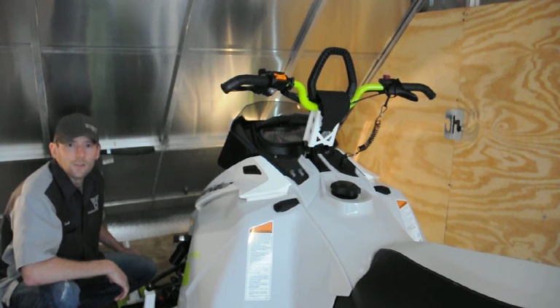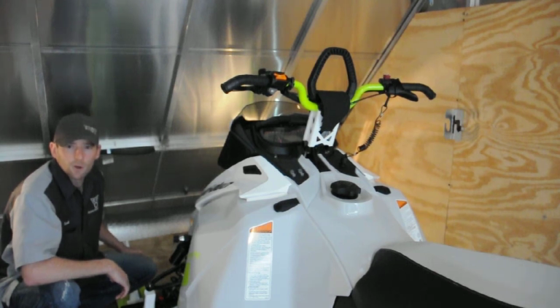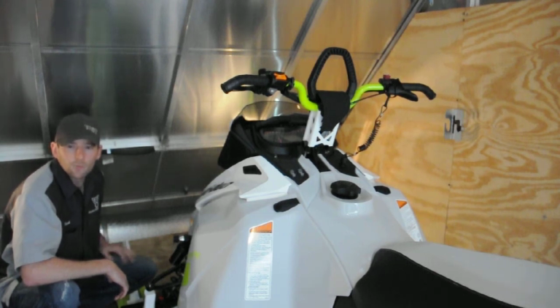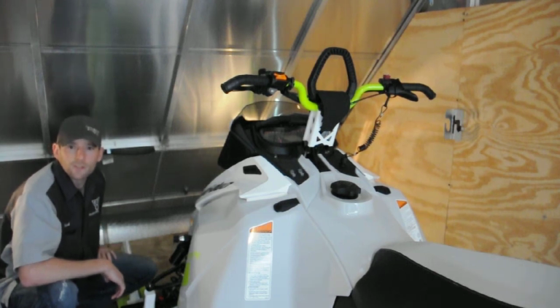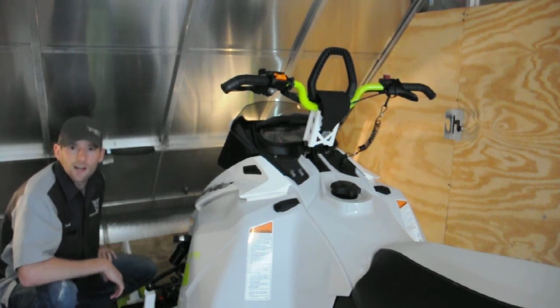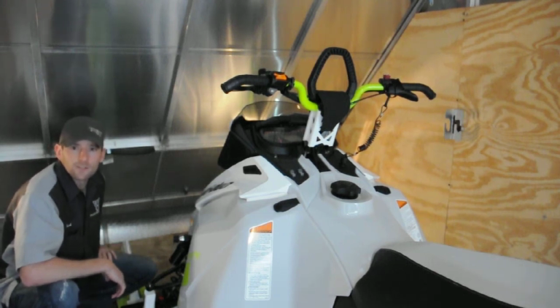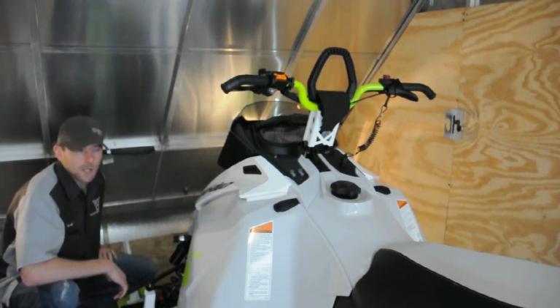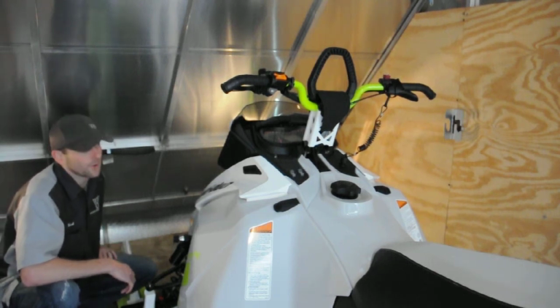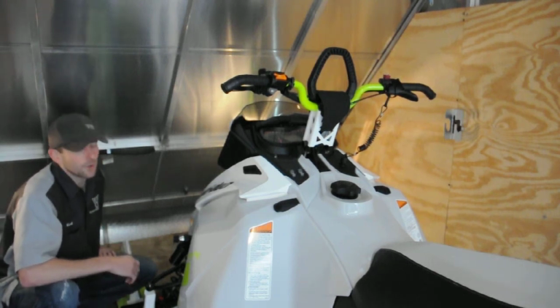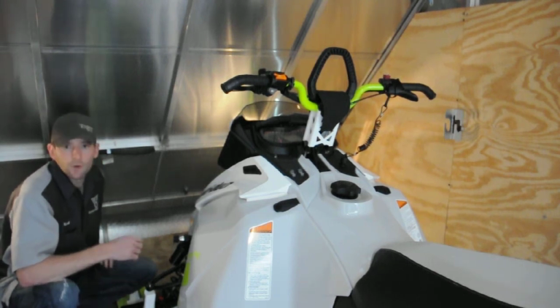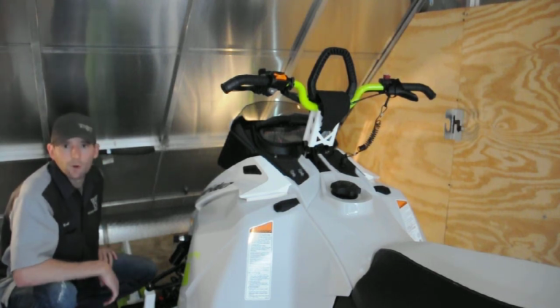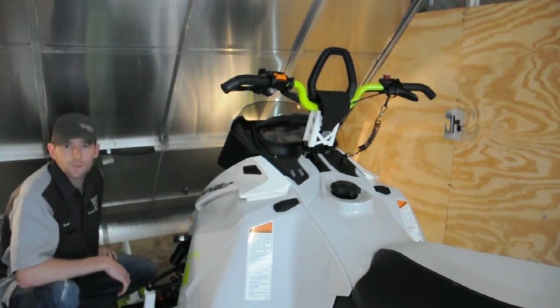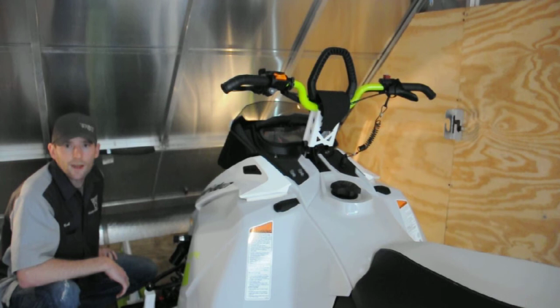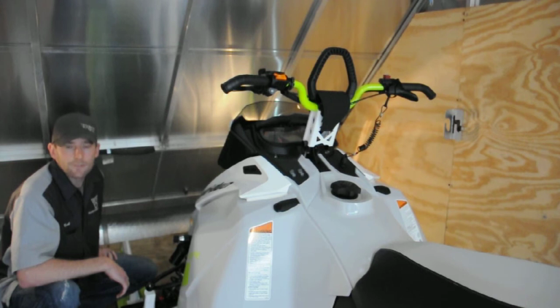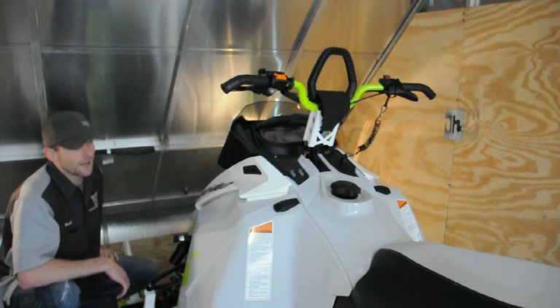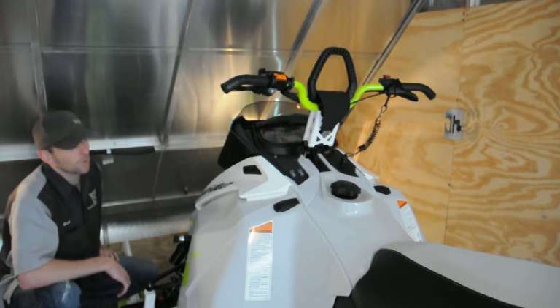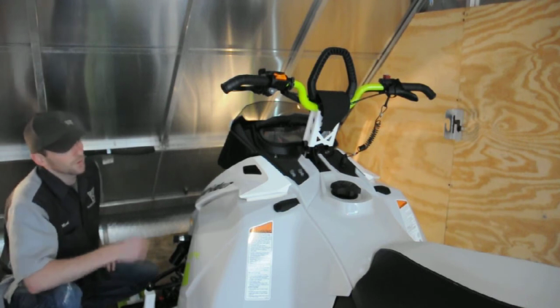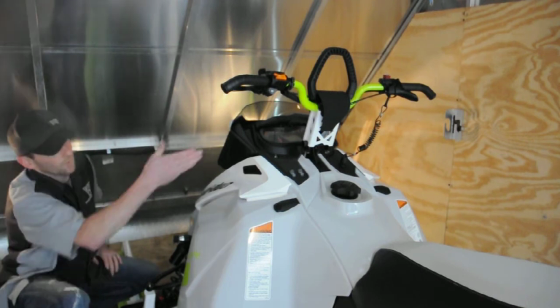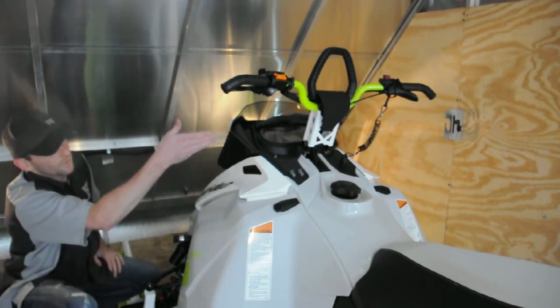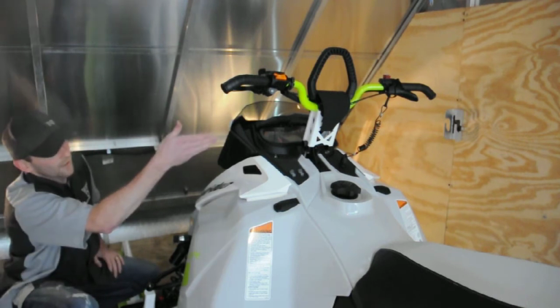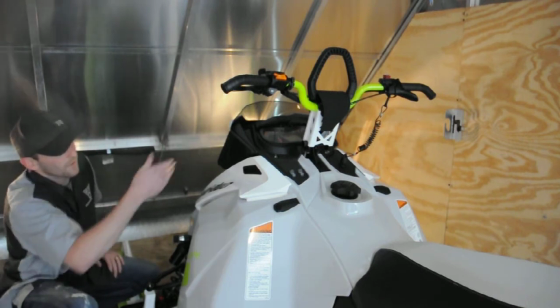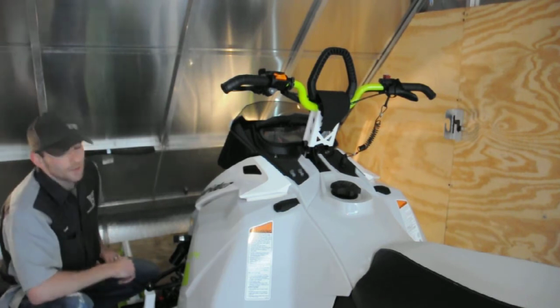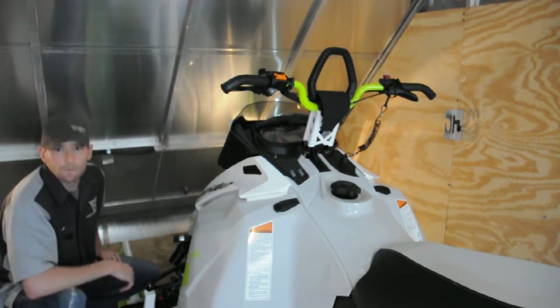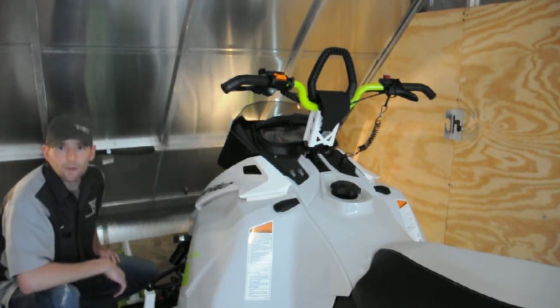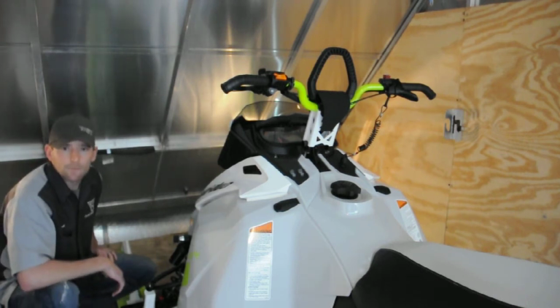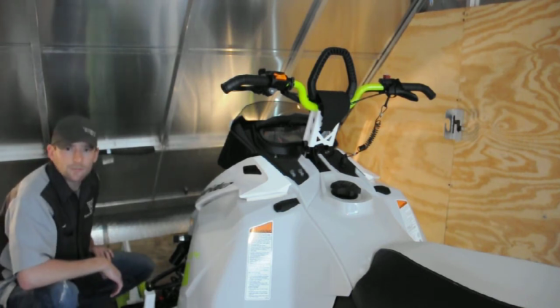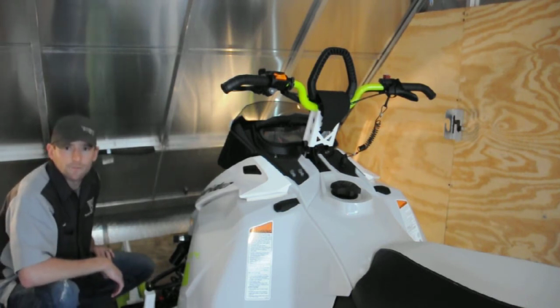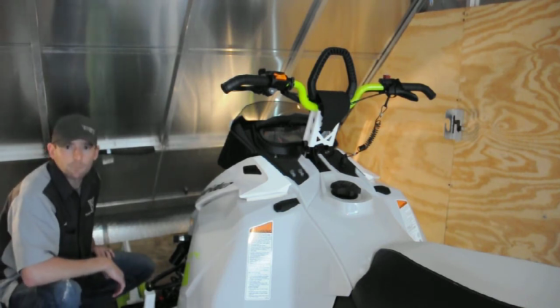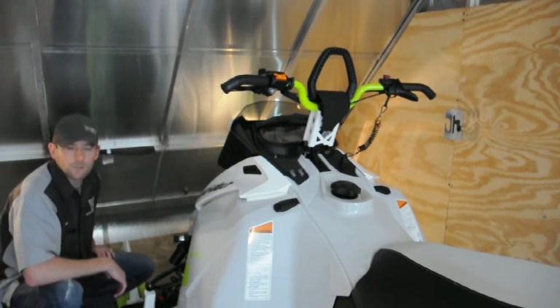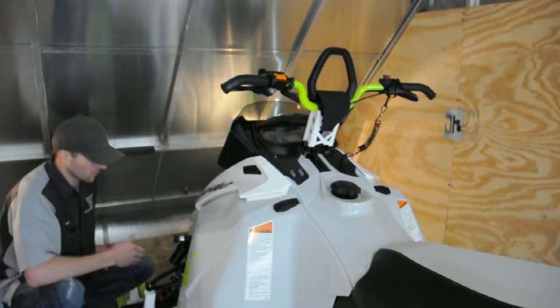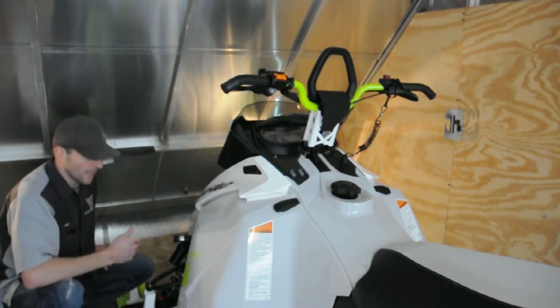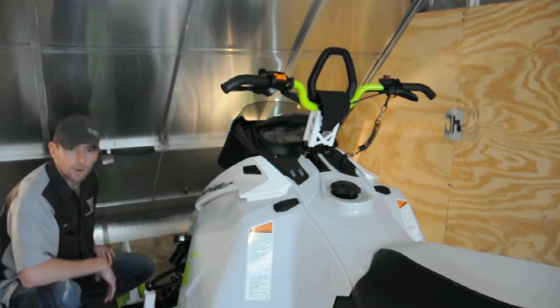This is Mark with Wideout Technologies. Today I want to show you one of our new parts that we have. It's a tie-down holder. It goes on the wall of your trailer — simply mounts up and gives you a convenient place to throw your tie-down bar.